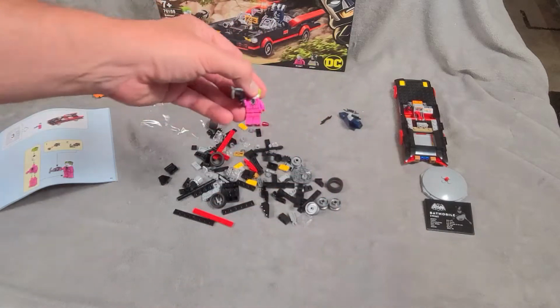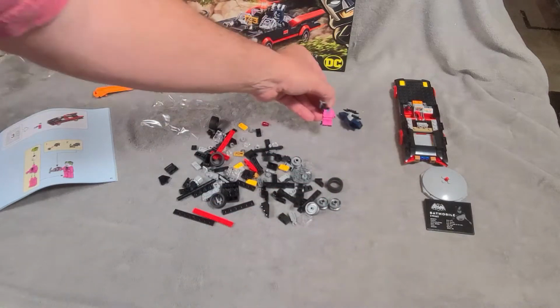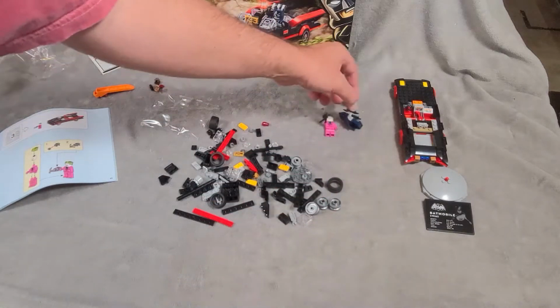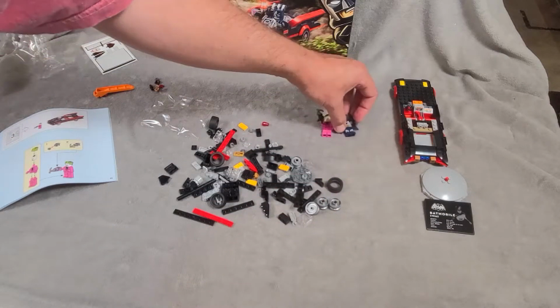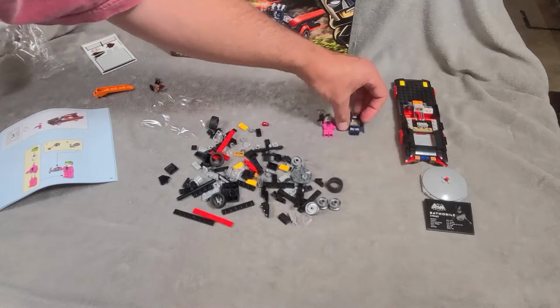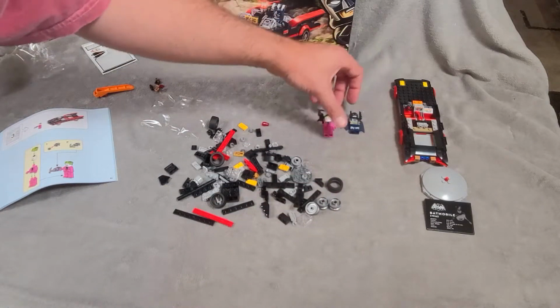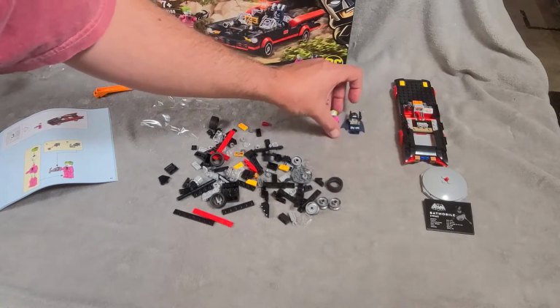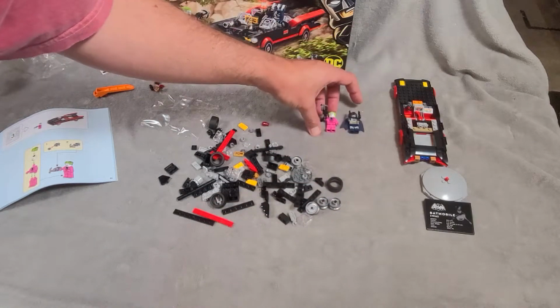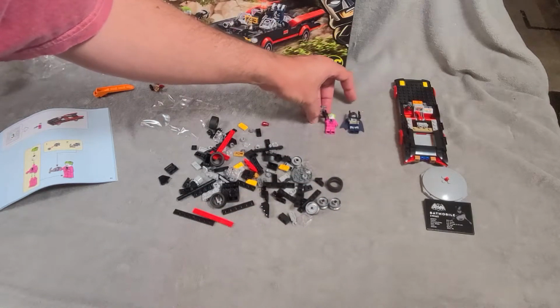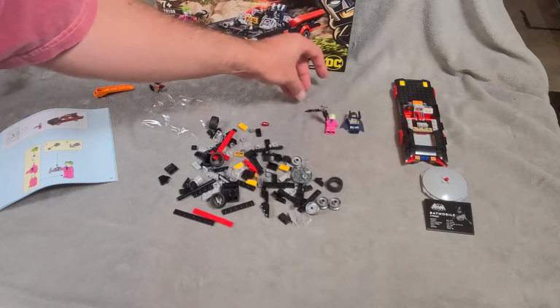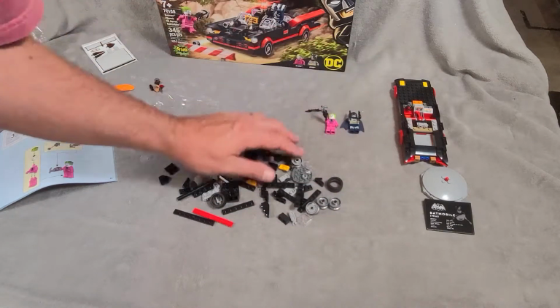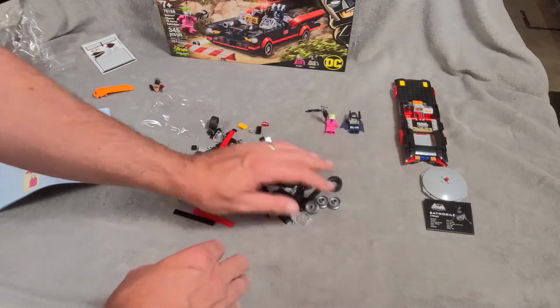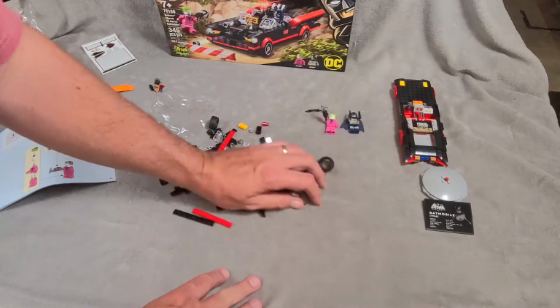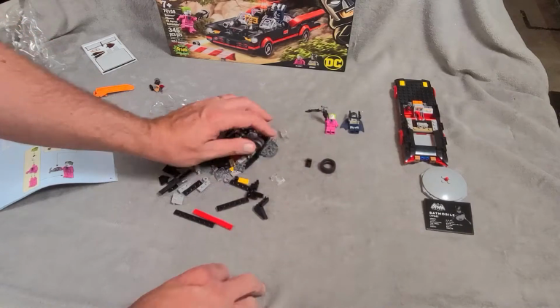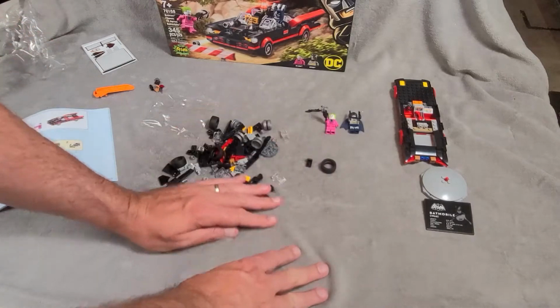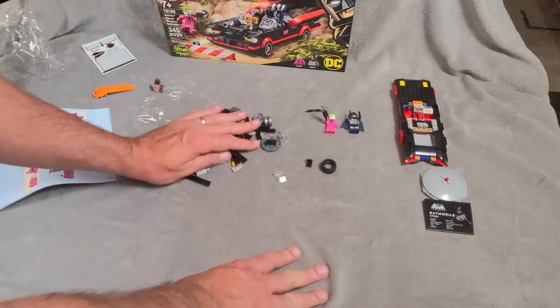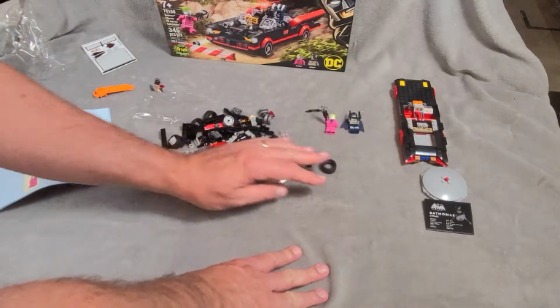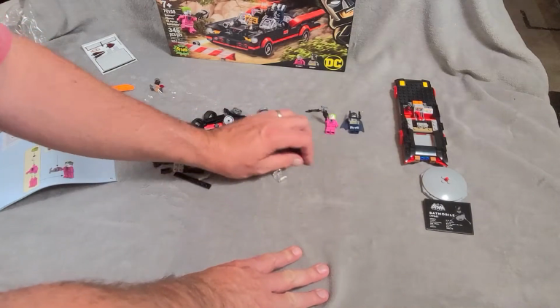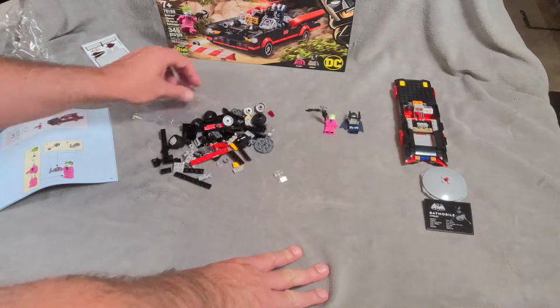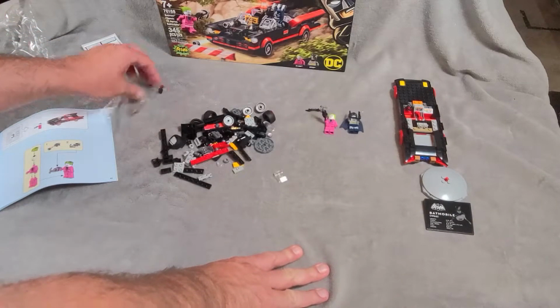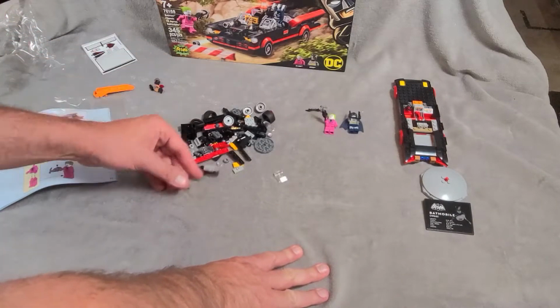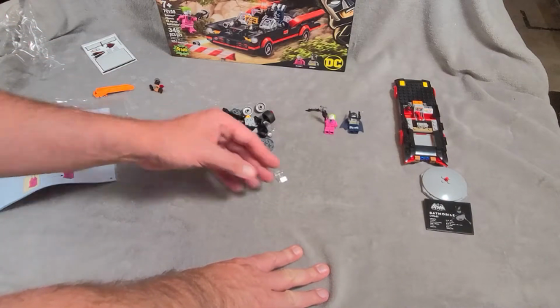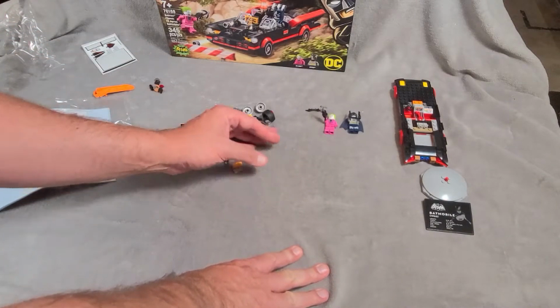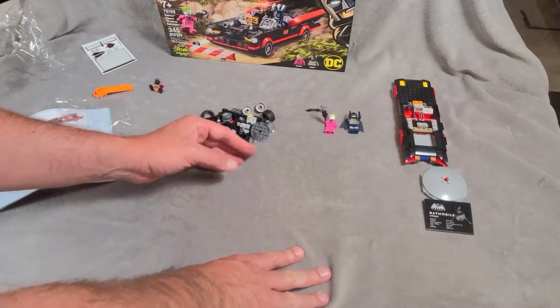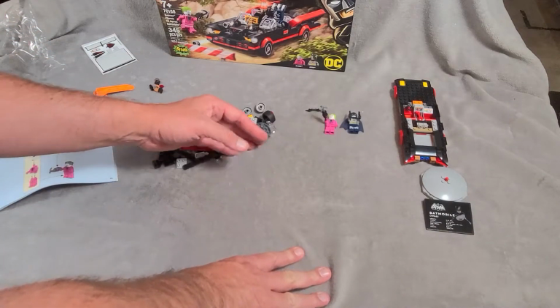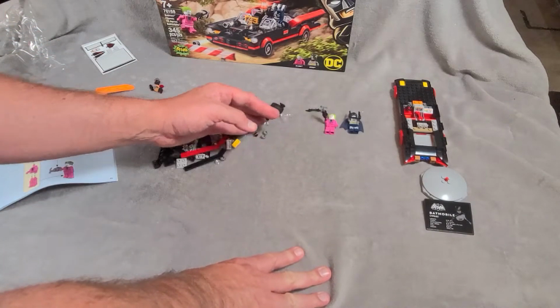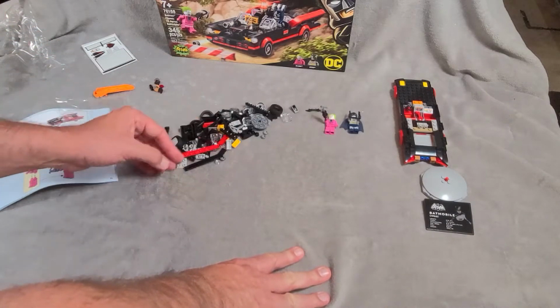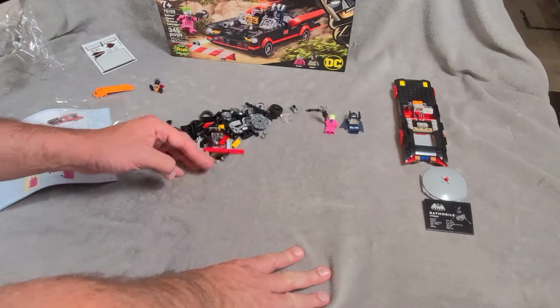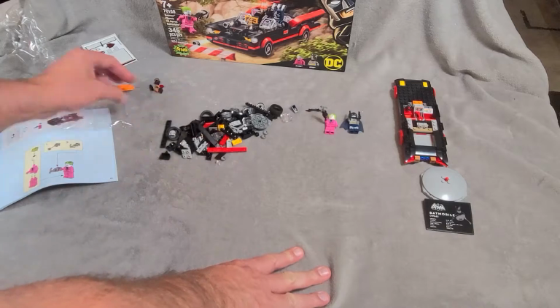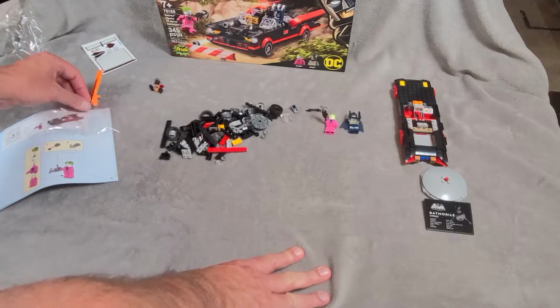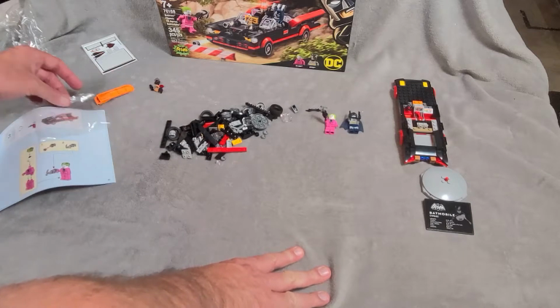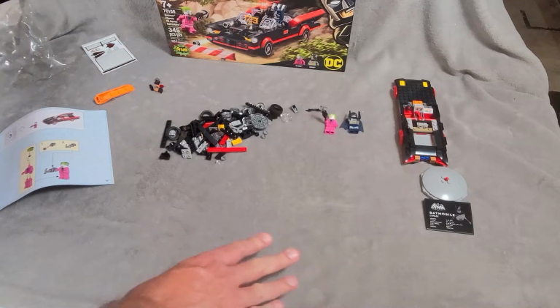Alright, we'll set him next to Batman here. And then let's get back to hyperlapse mode for bag three. Not a ton of parts in bag three, so we are almost there.